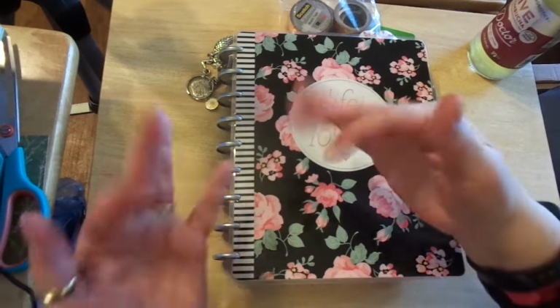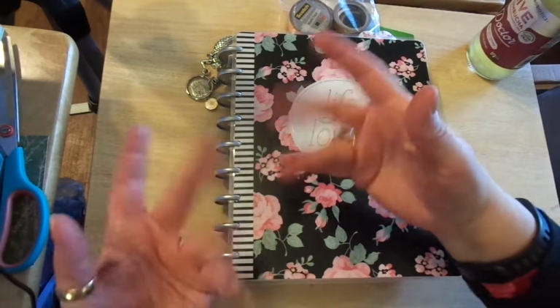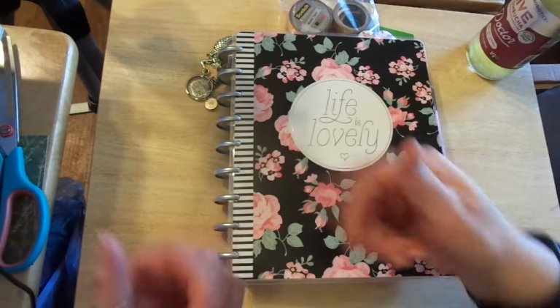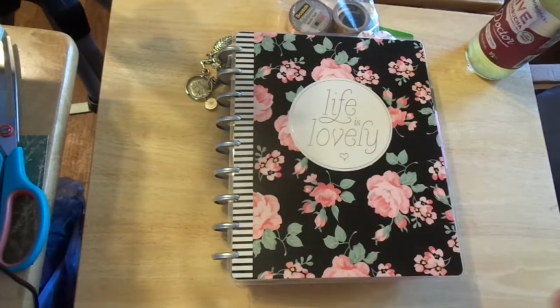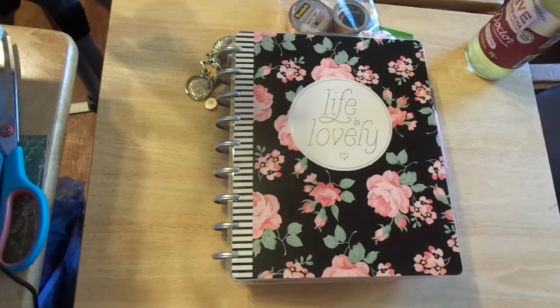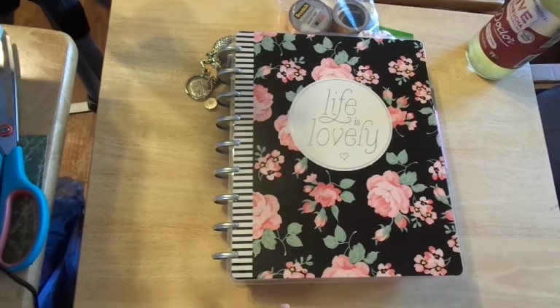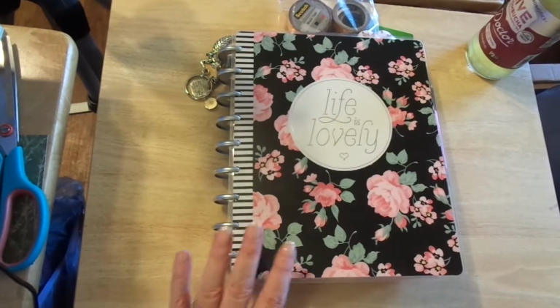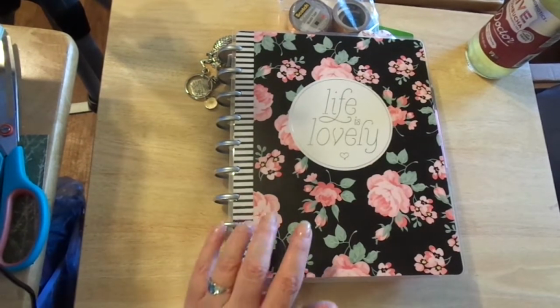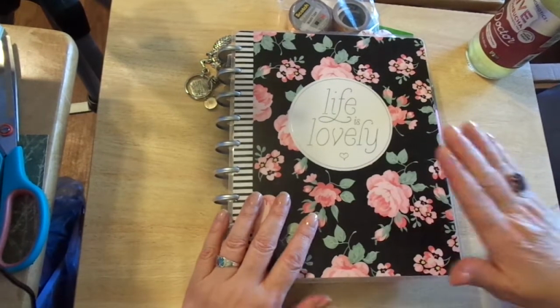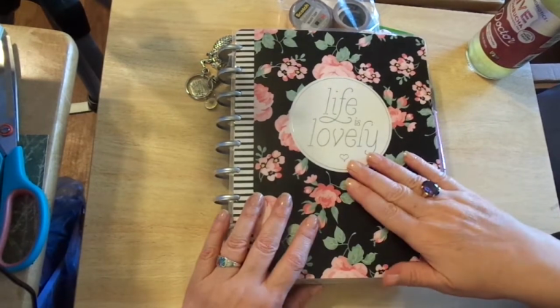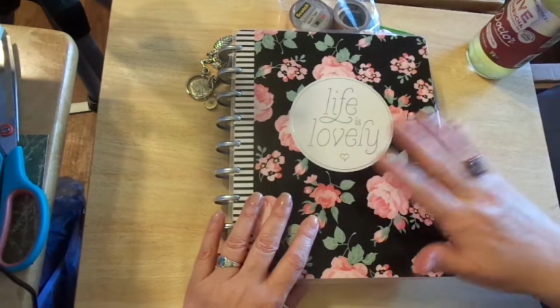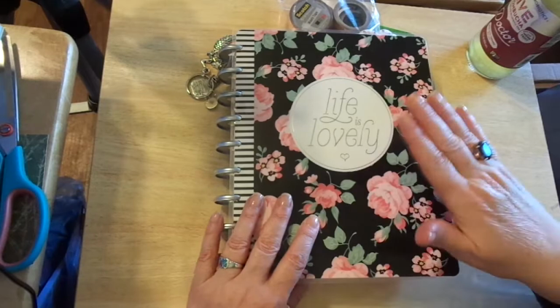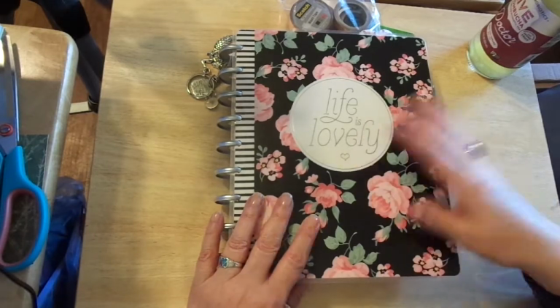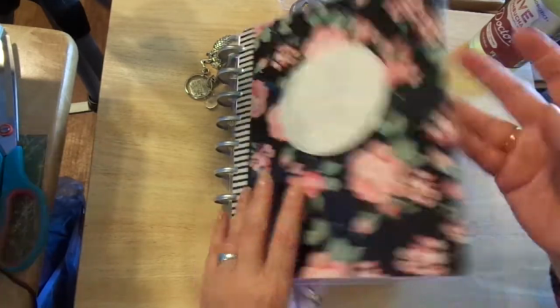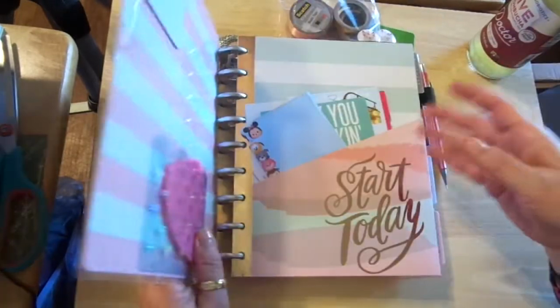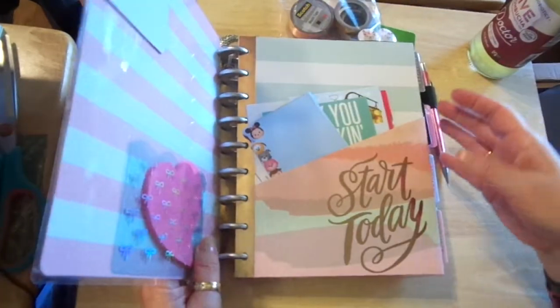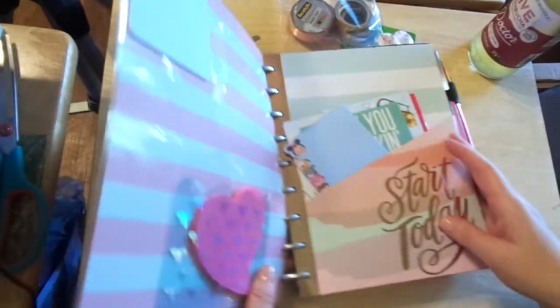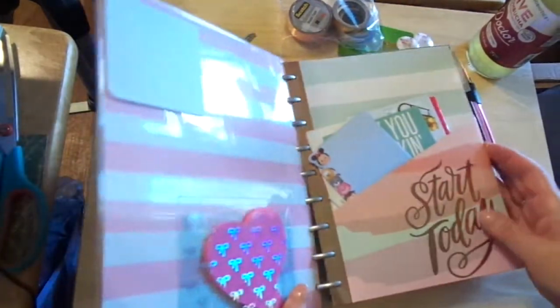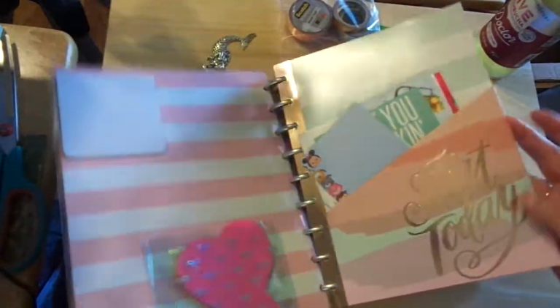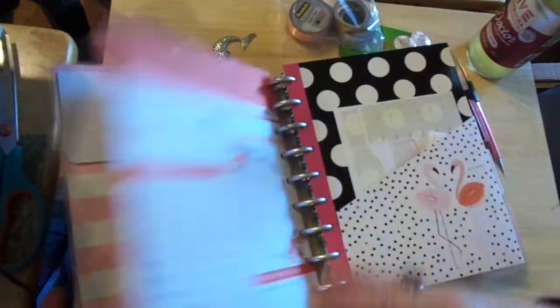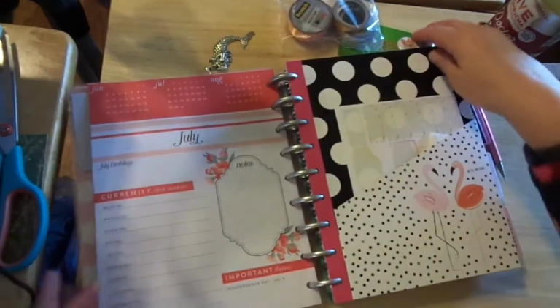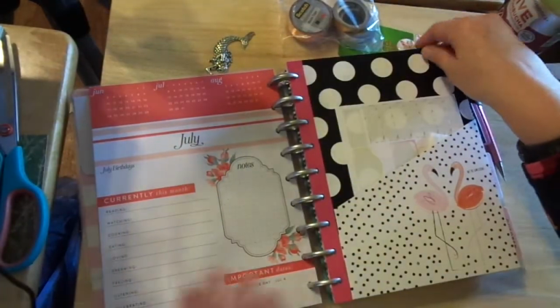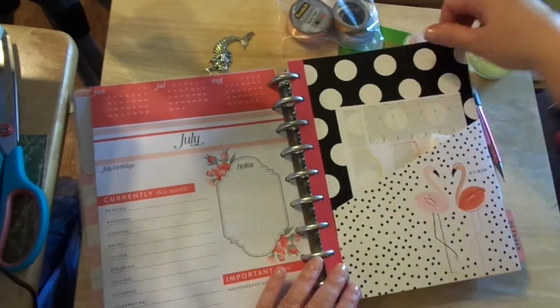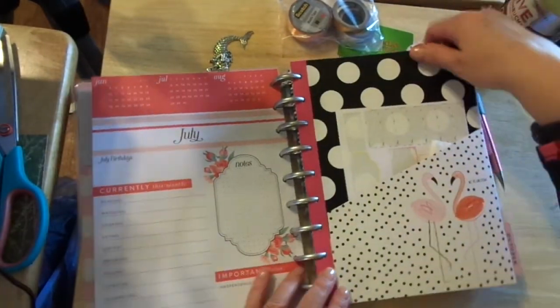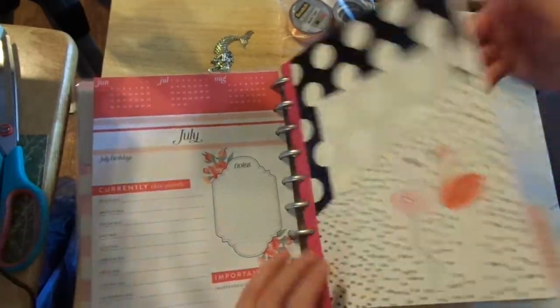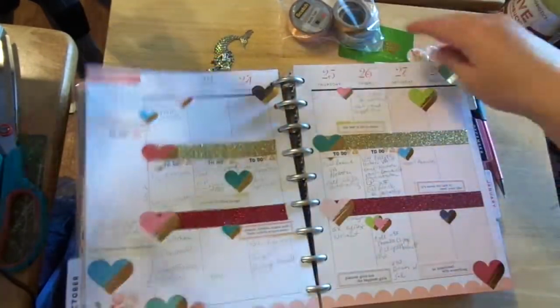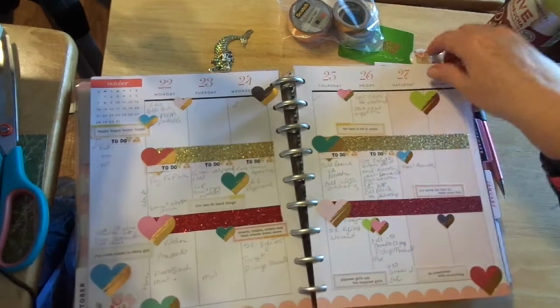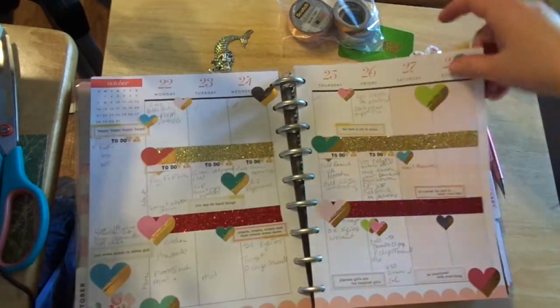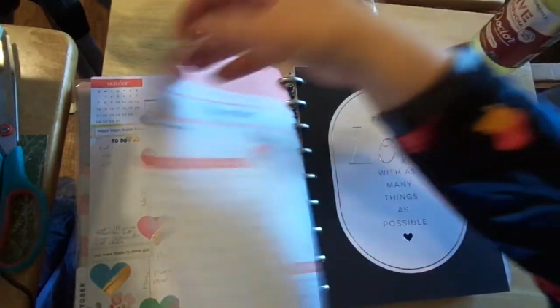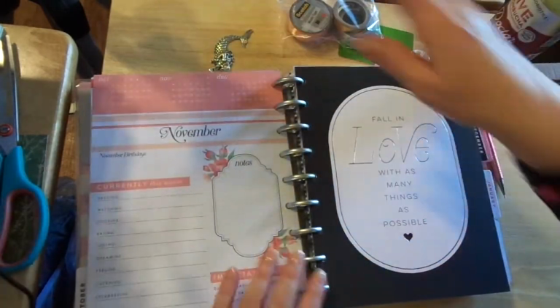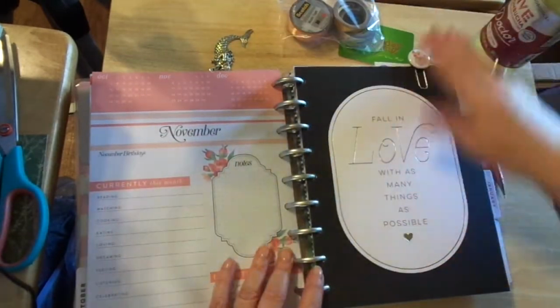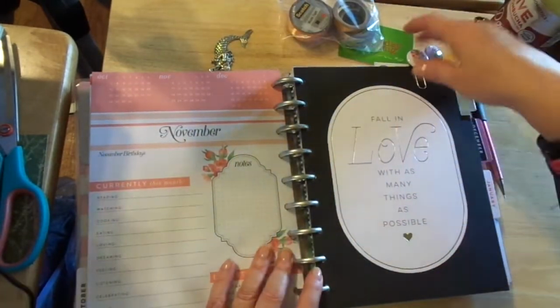Hi friends, this is Chris with Just the Fiends Designs. I'm back with my classic planner, Happy Planner, and I'm ready to plan the month of November.